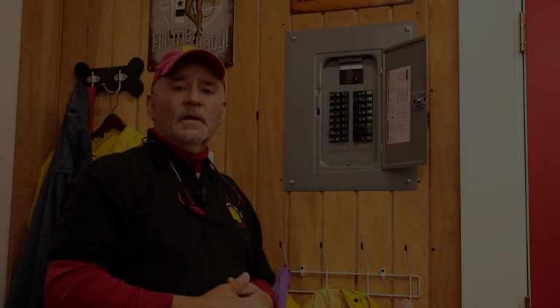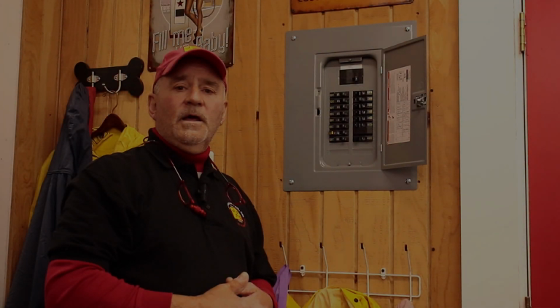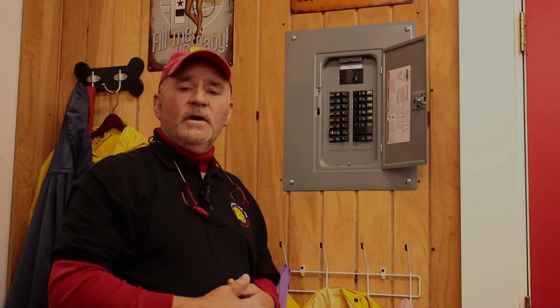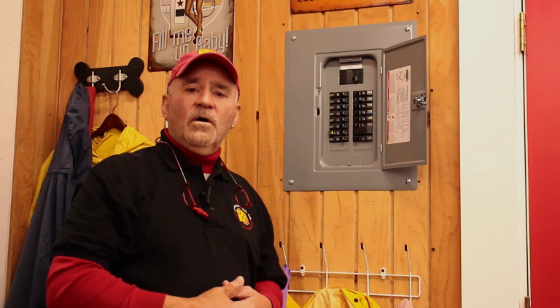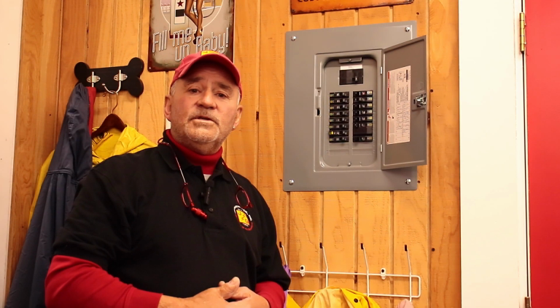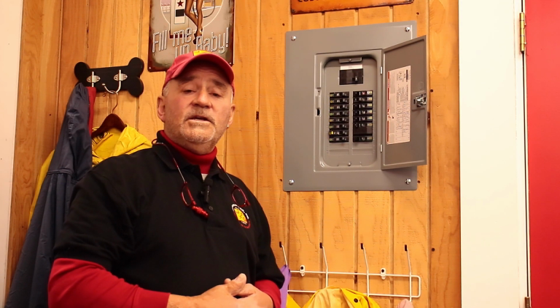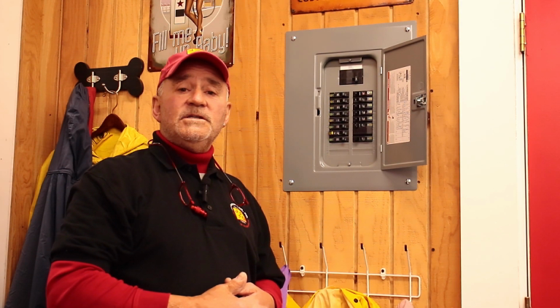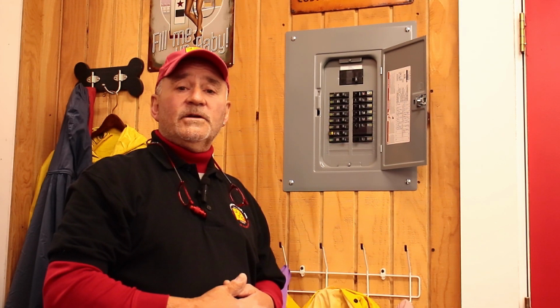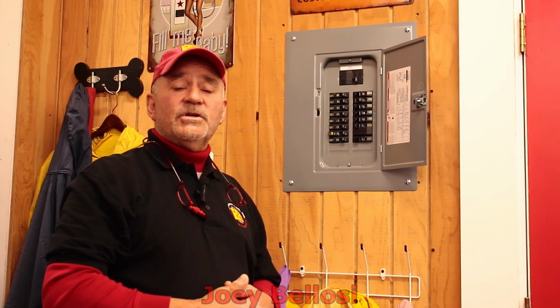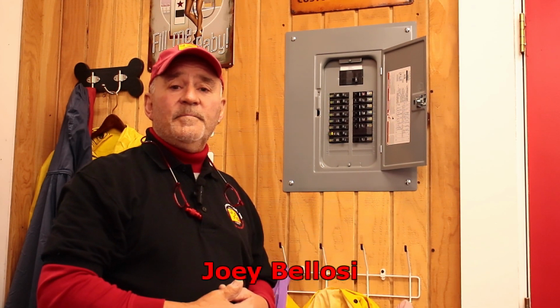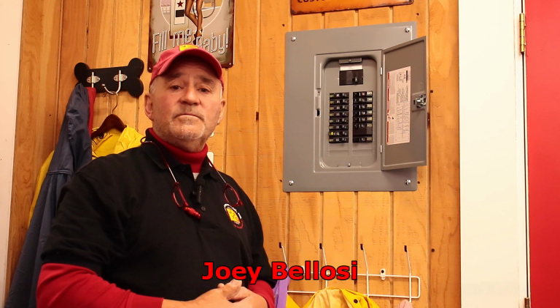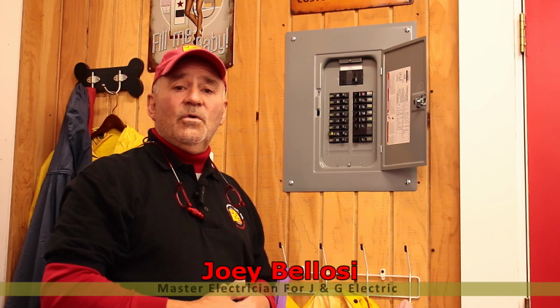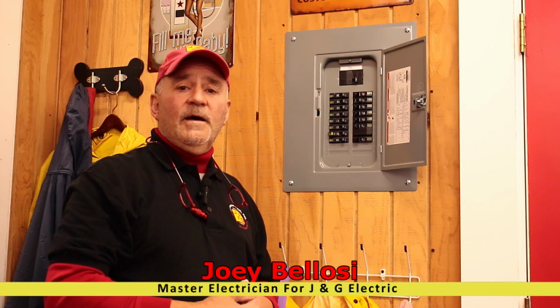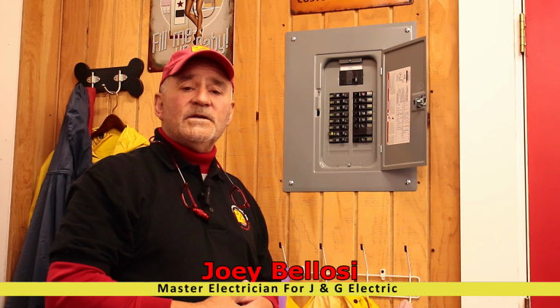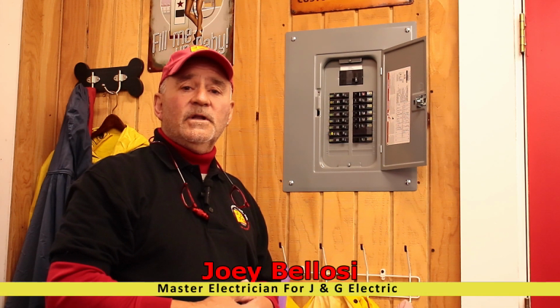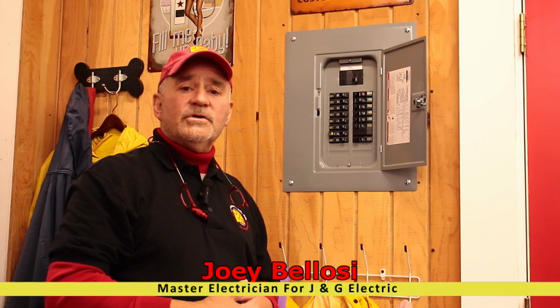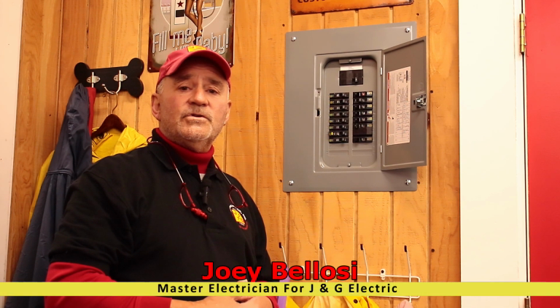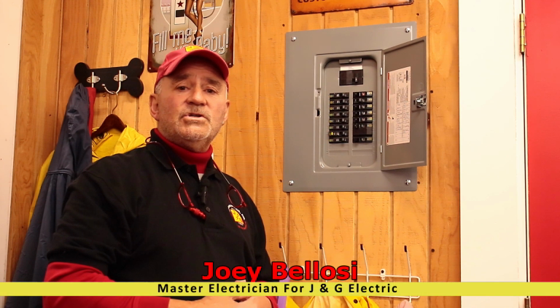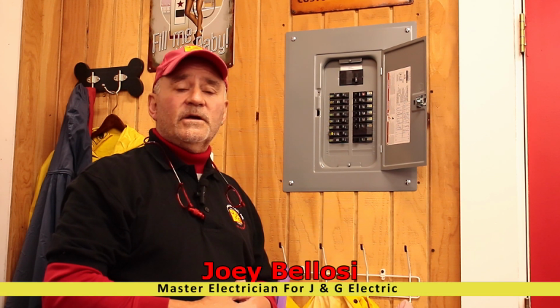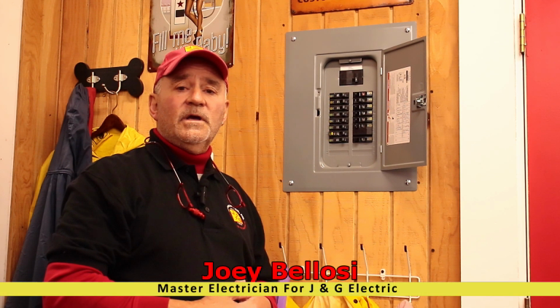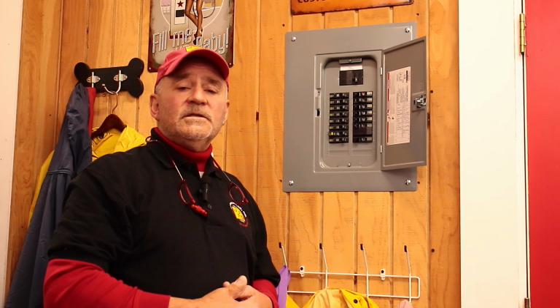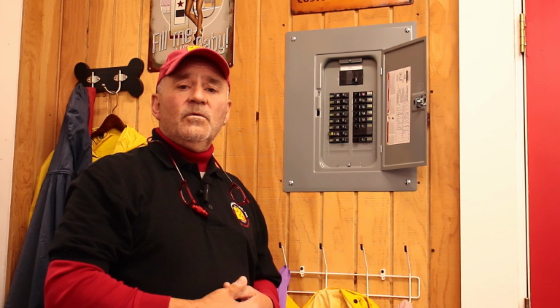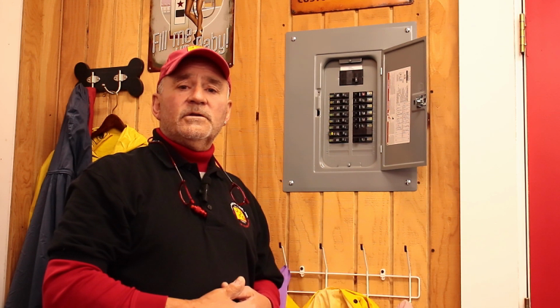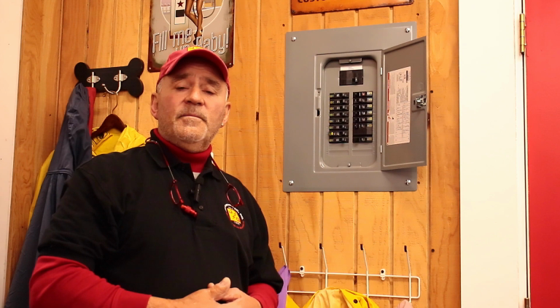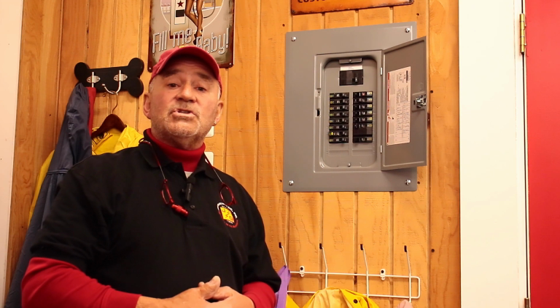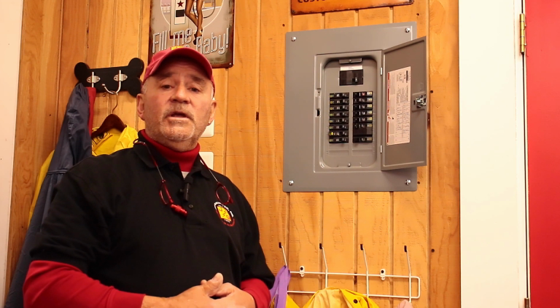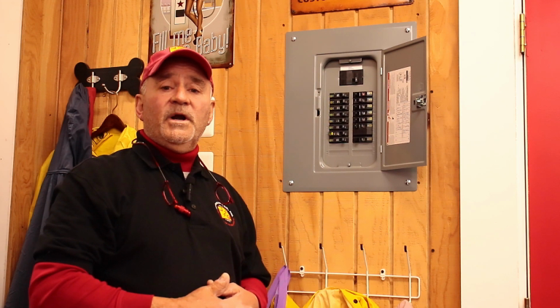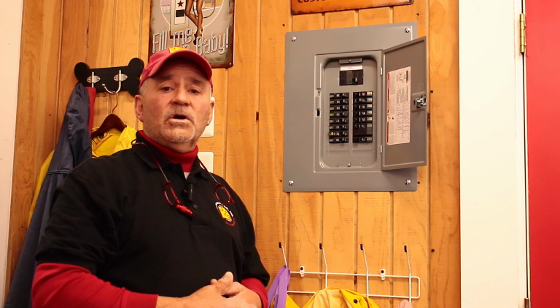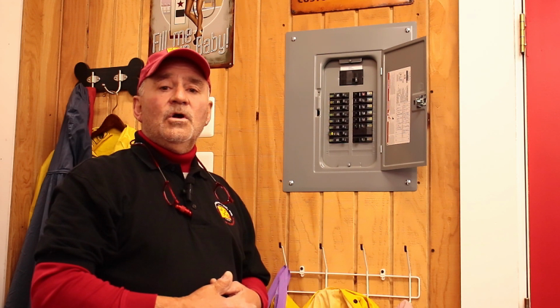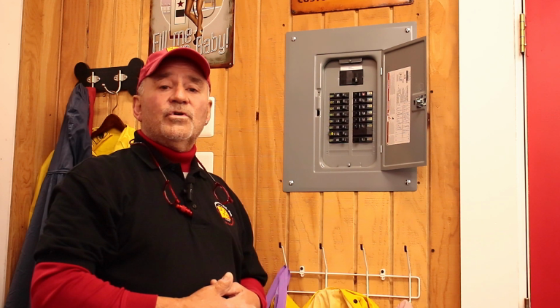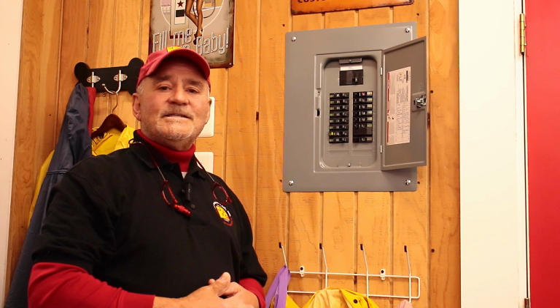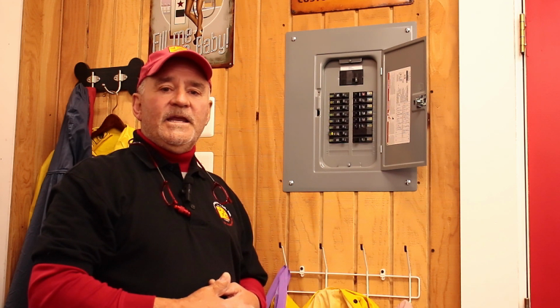Hello and welcome to J&G's Electric Shop. My name's Joey. I'm the master electrician of J&G Electric. Today we're going to talk about circuit breaker resetting.